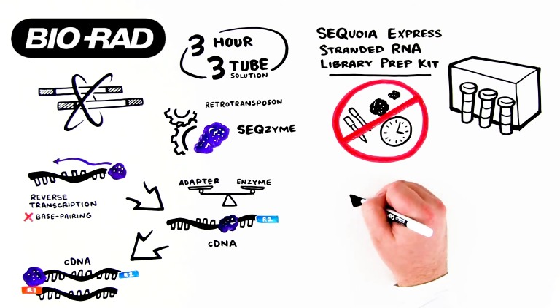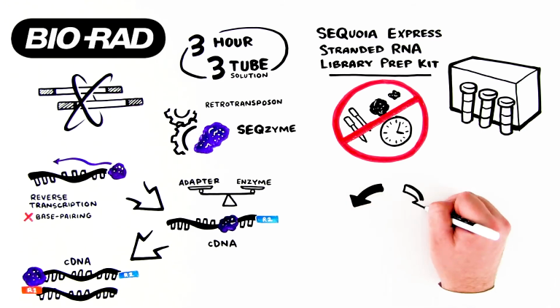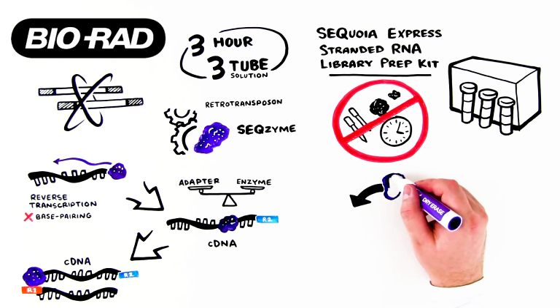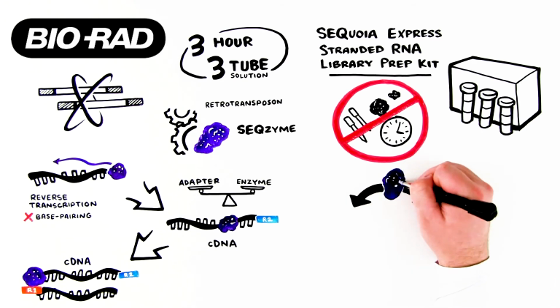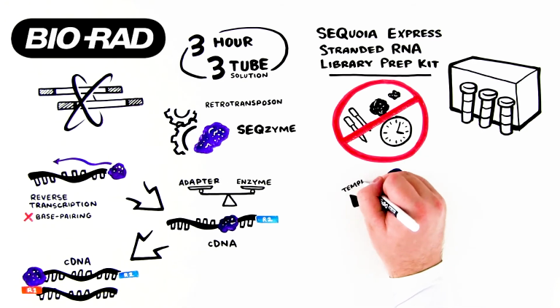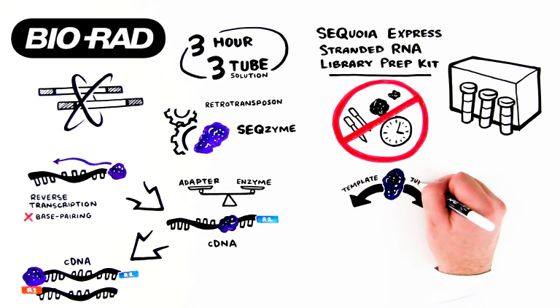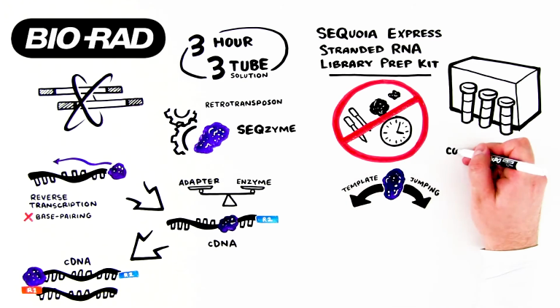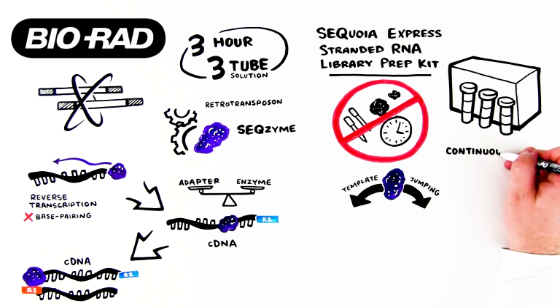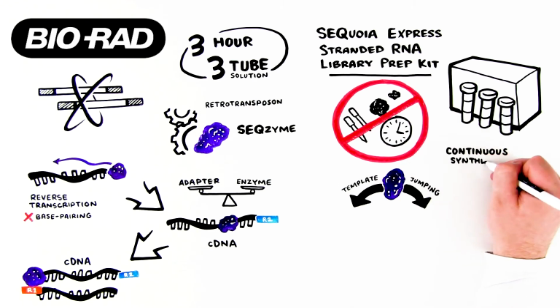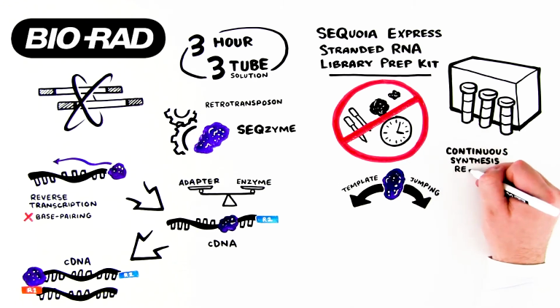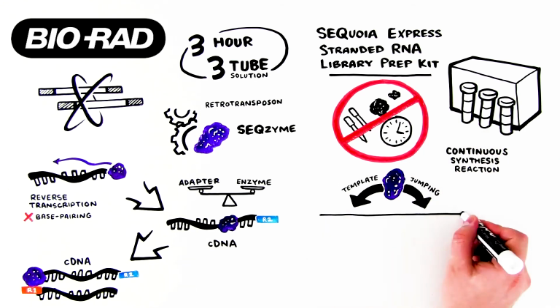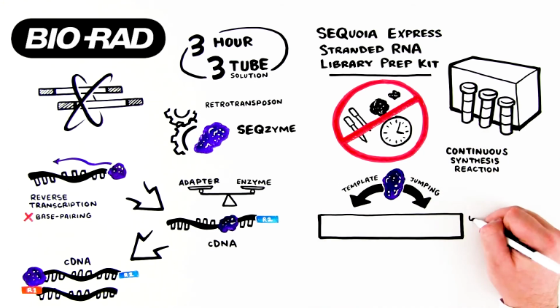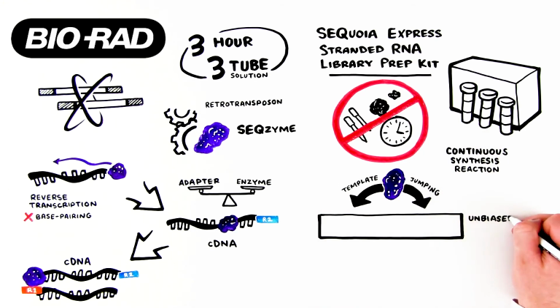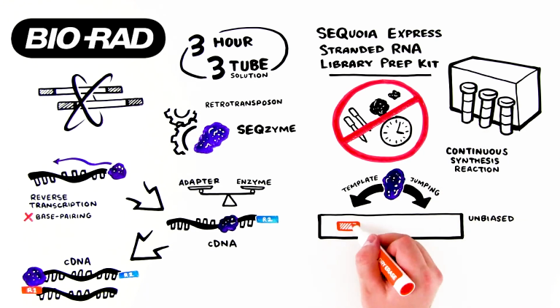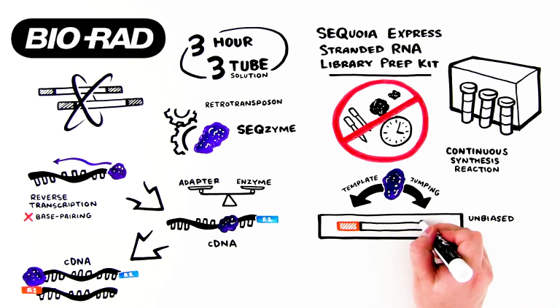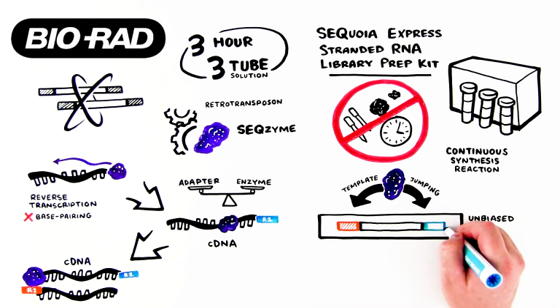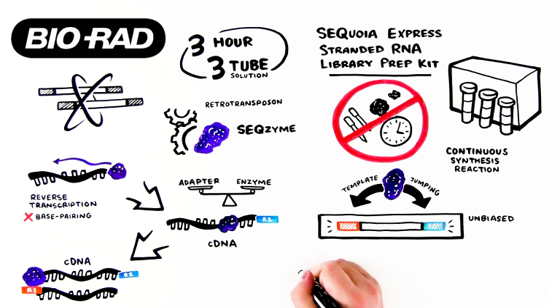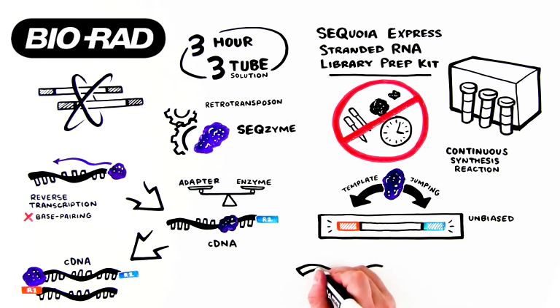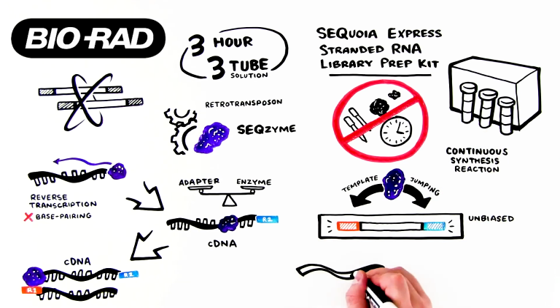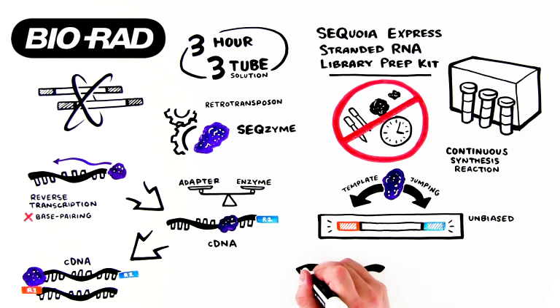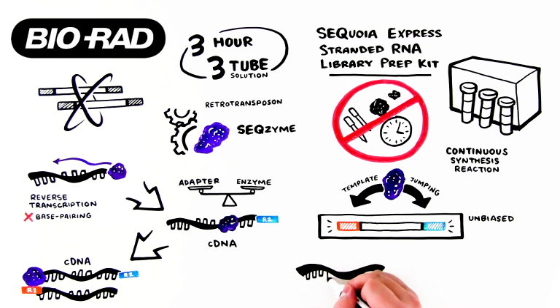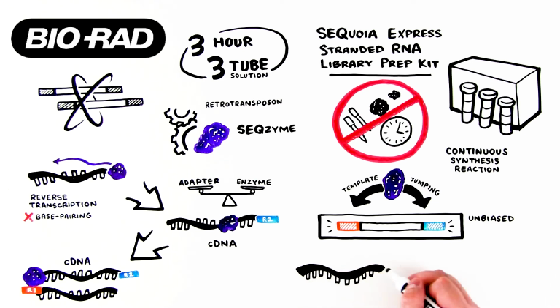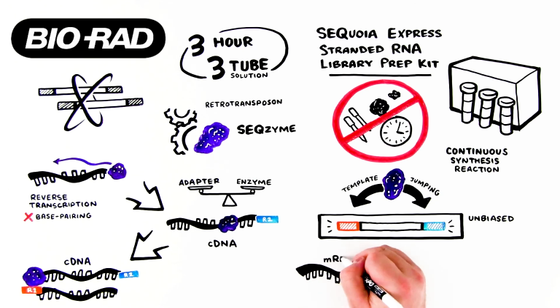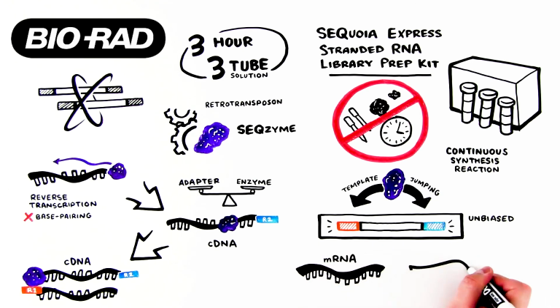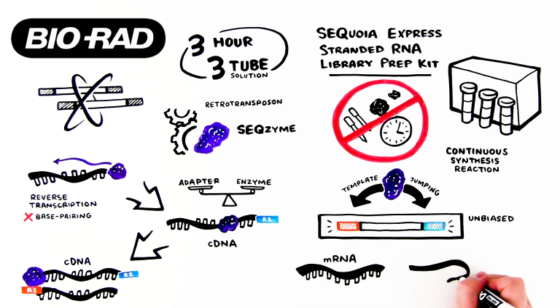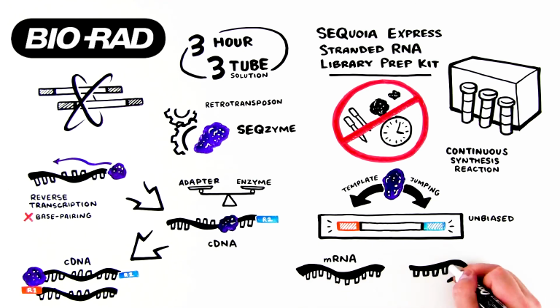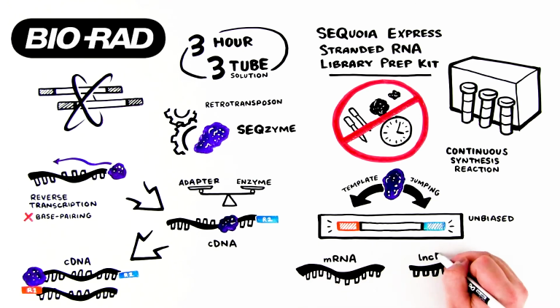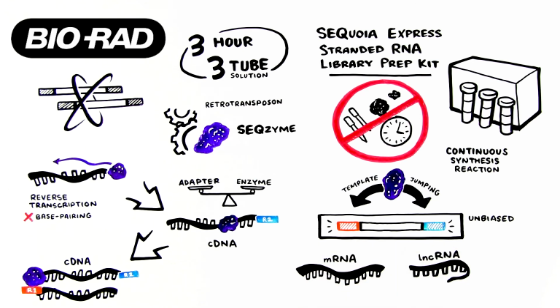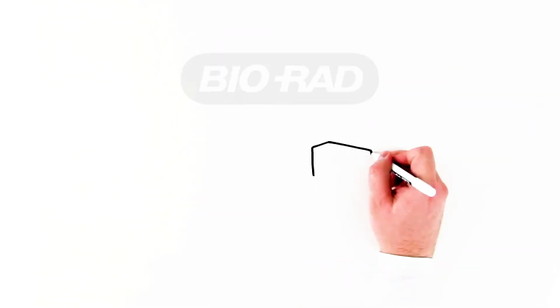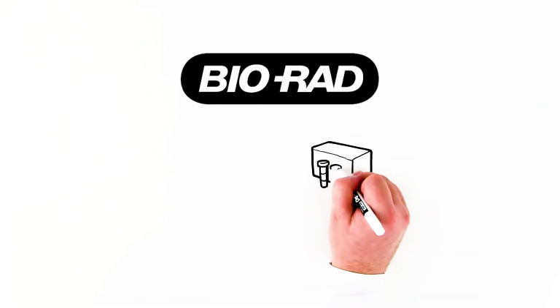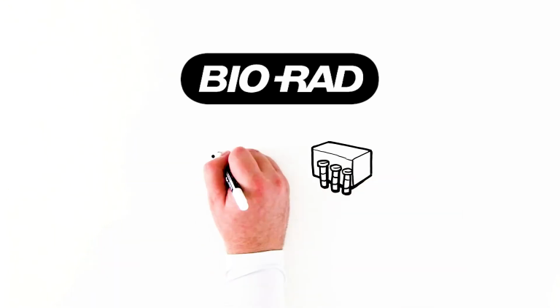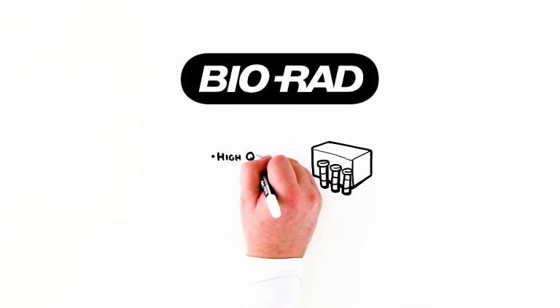The product of this serial template jumping, or continuous synthesis reaction, is an unbiased, stranded RNA-seq library constructed to accurately represent both messenger and non-coding RNA from the sample.